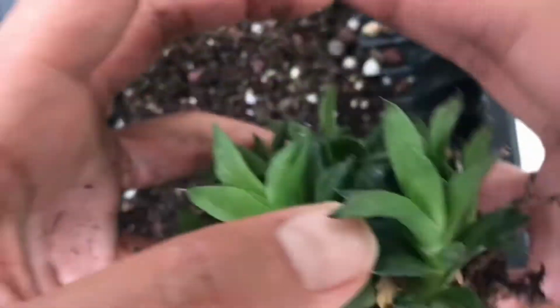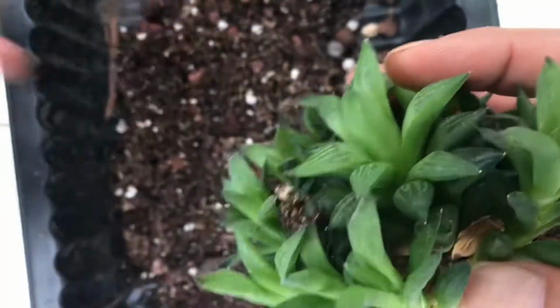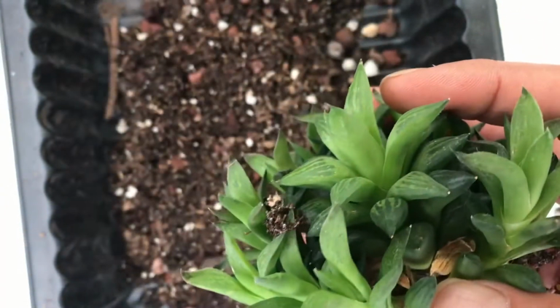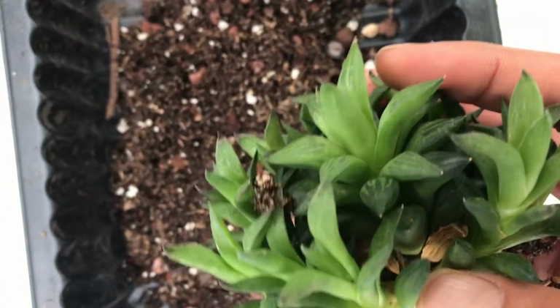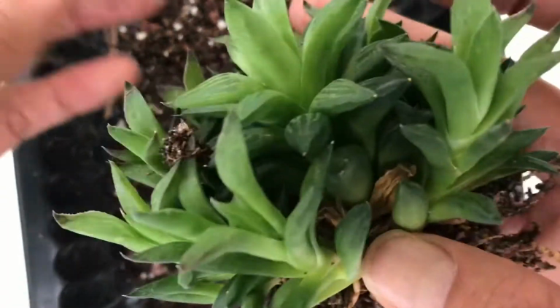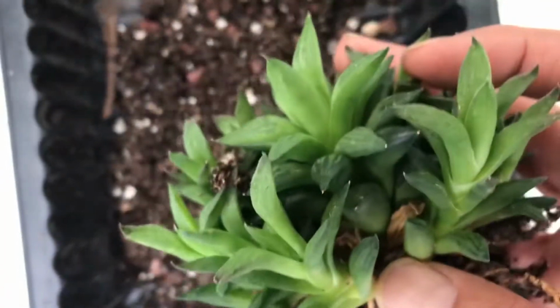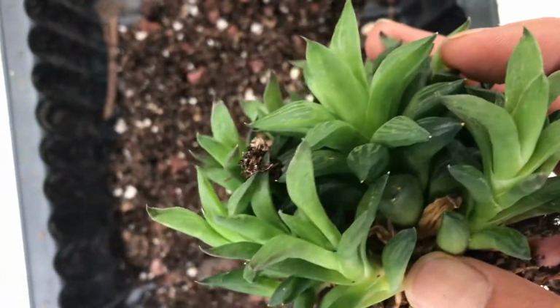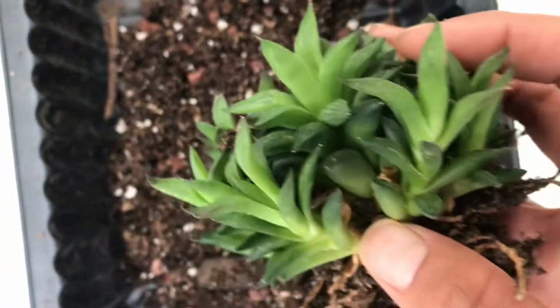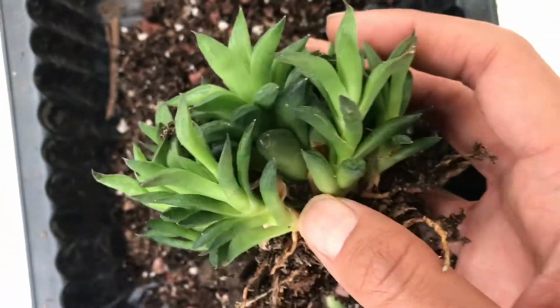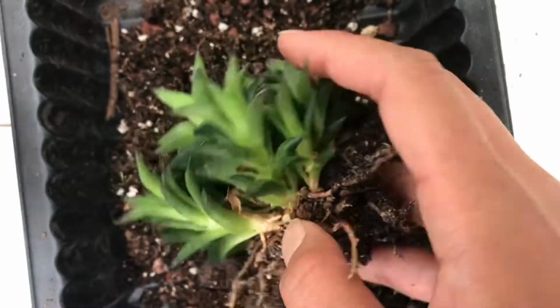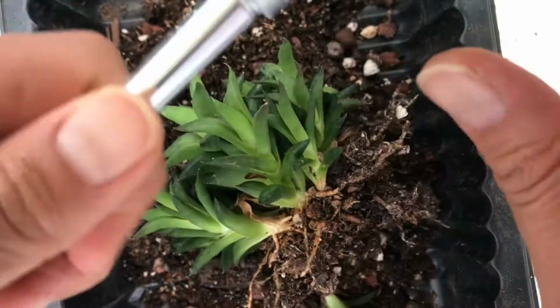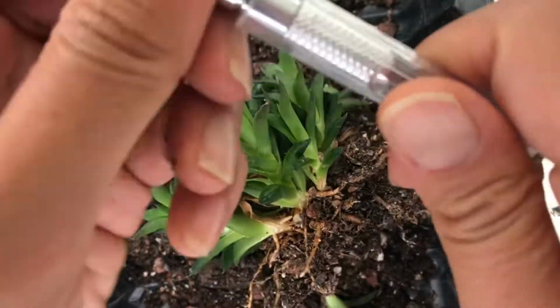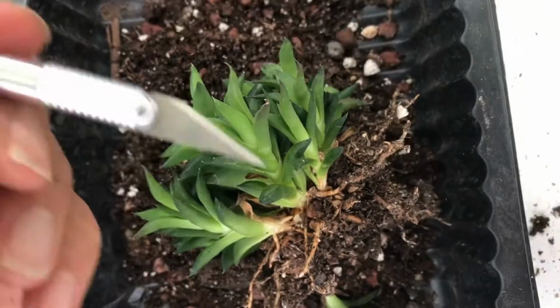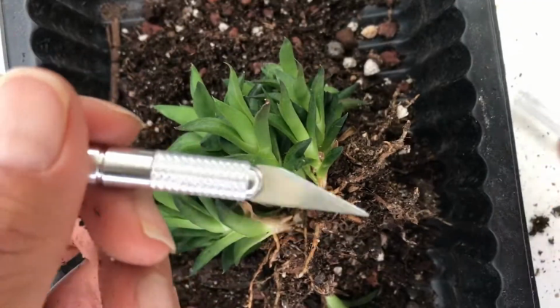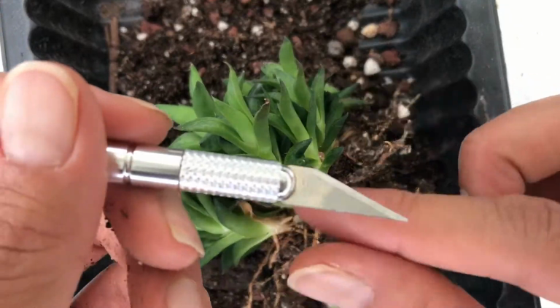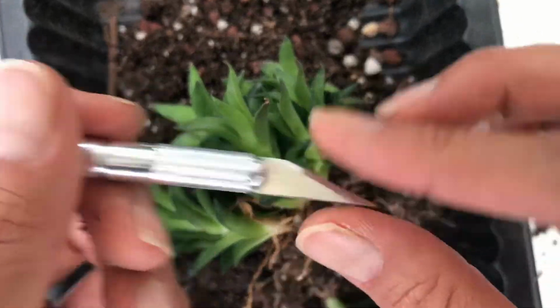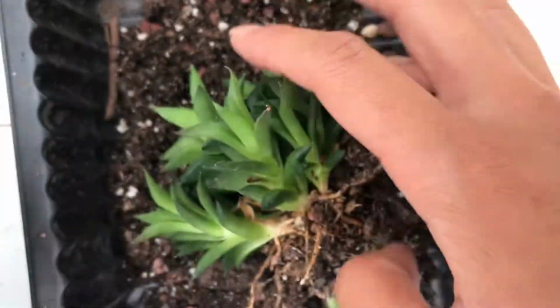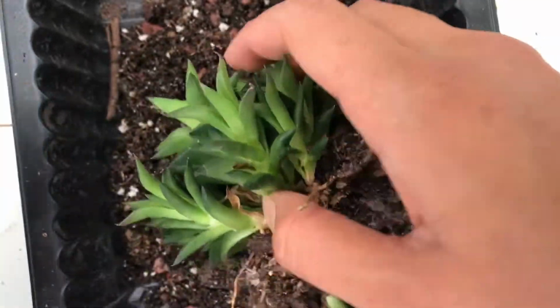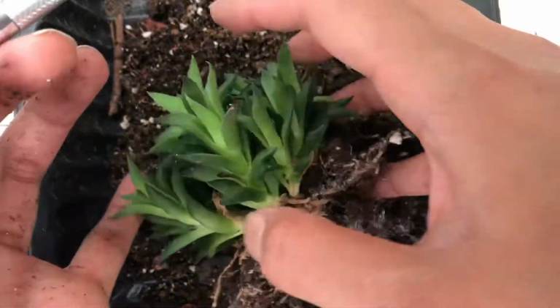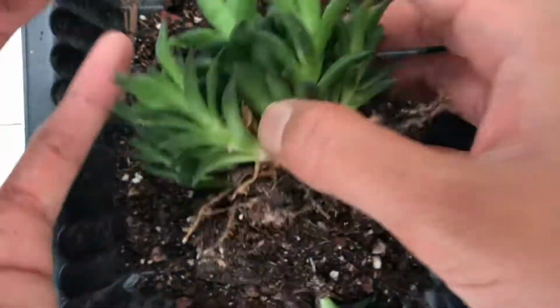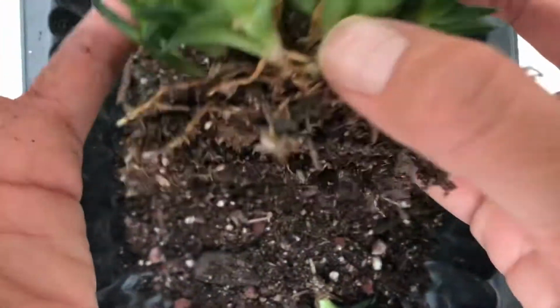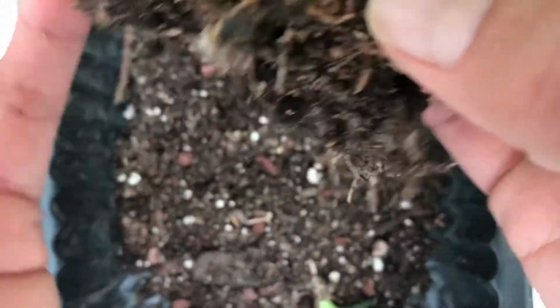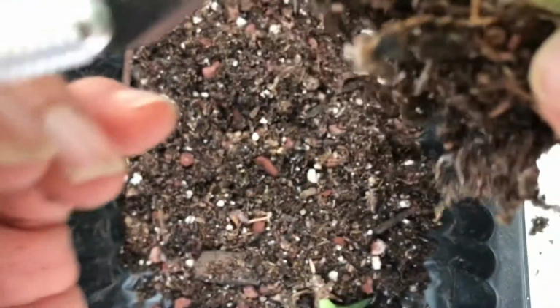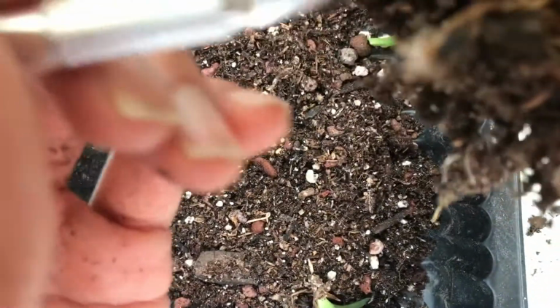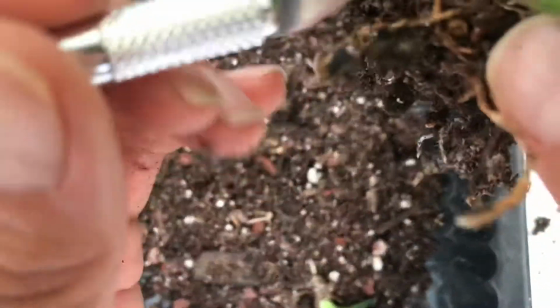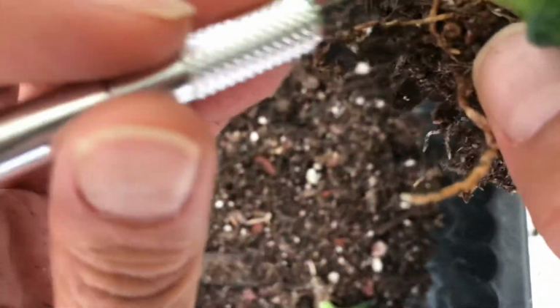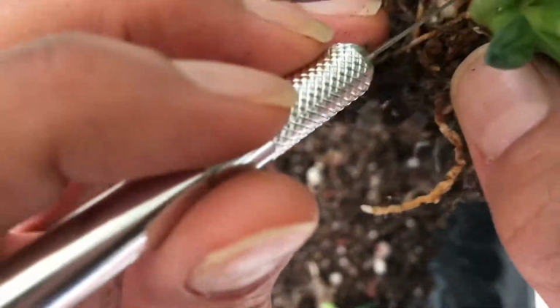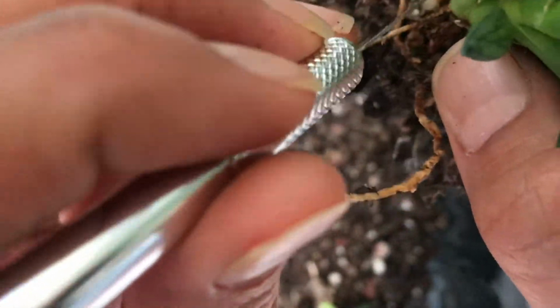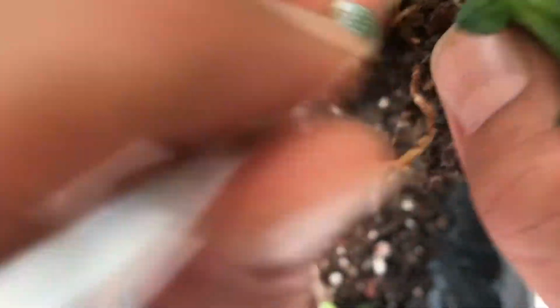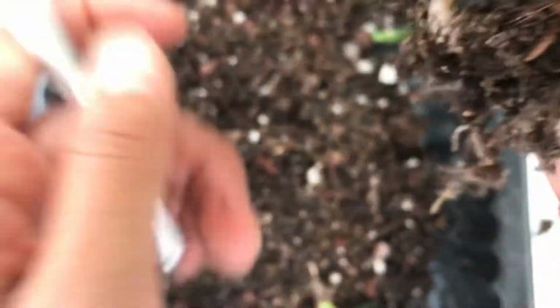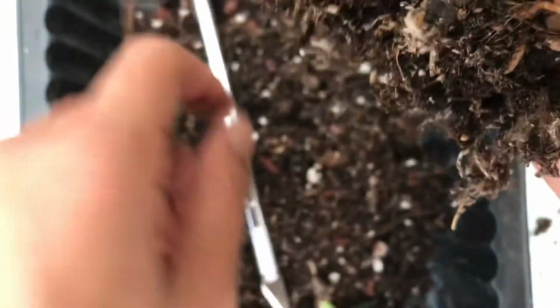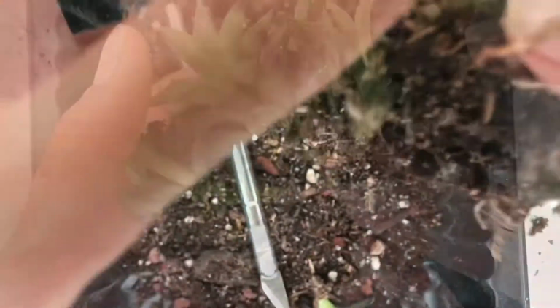Sometimes having tools is helpful. I use my X-Acto knife to make precise cuts exactly where I need them.